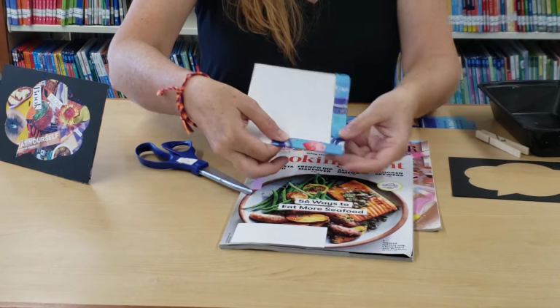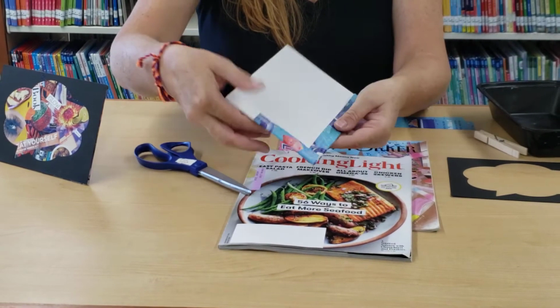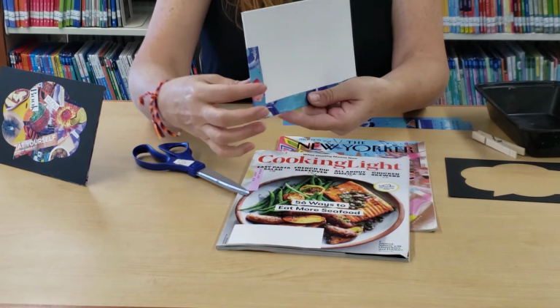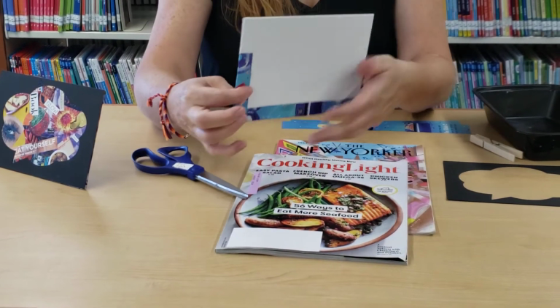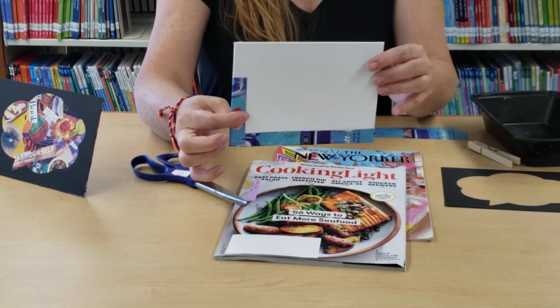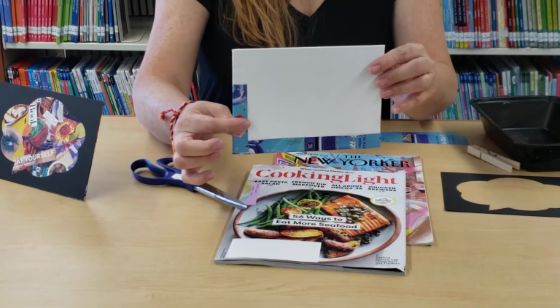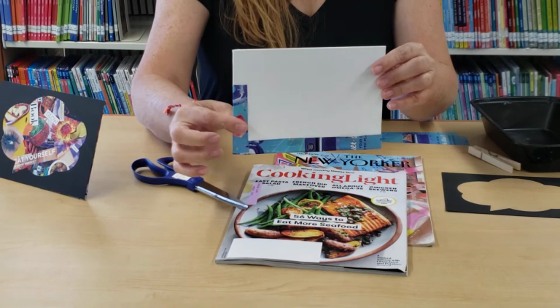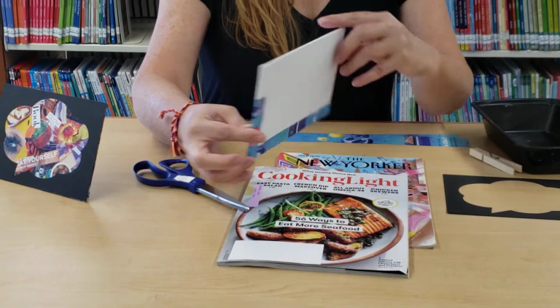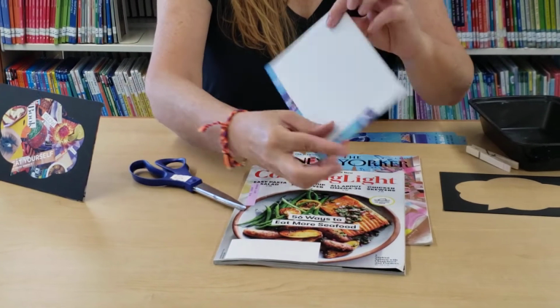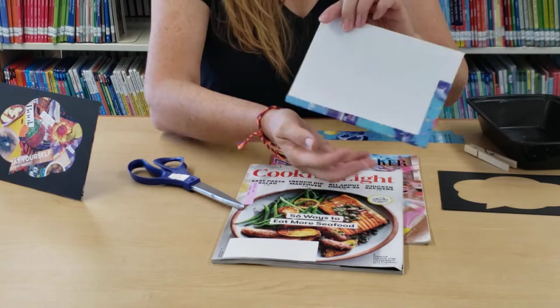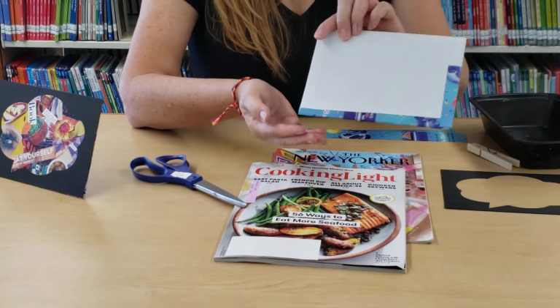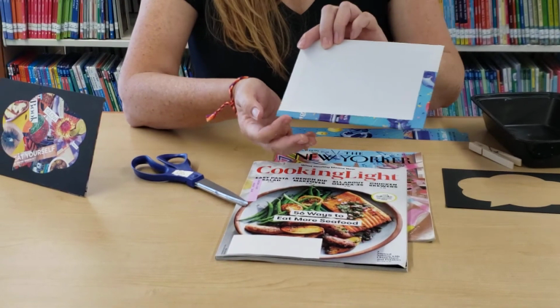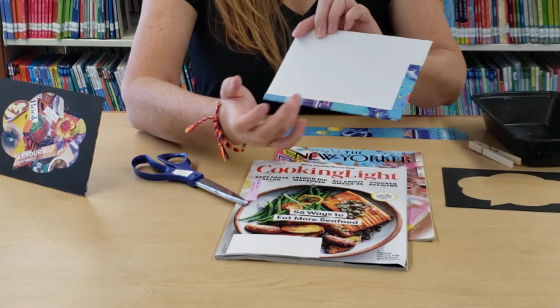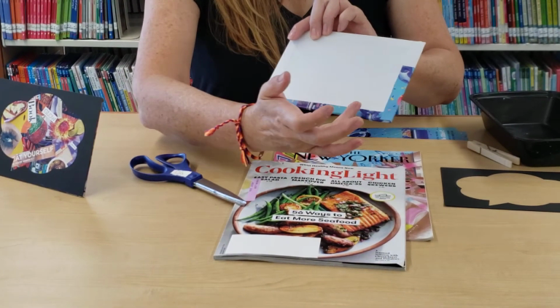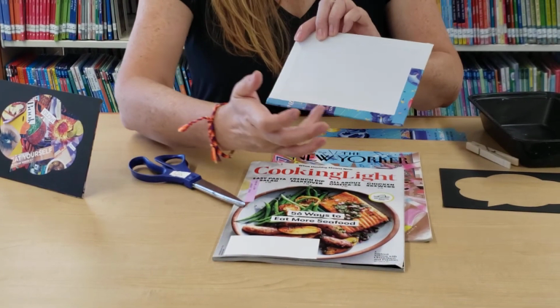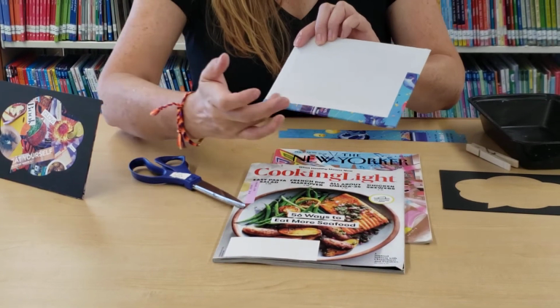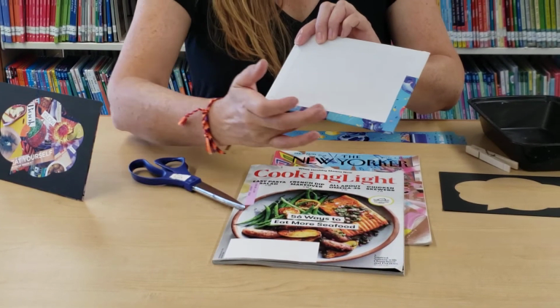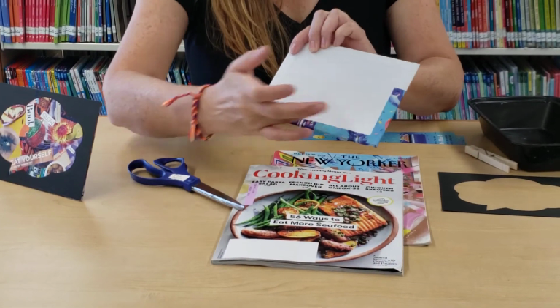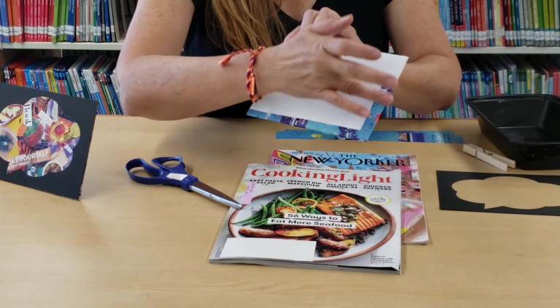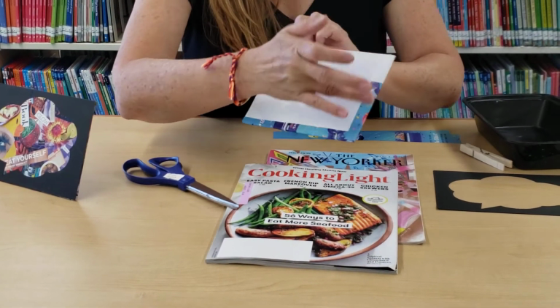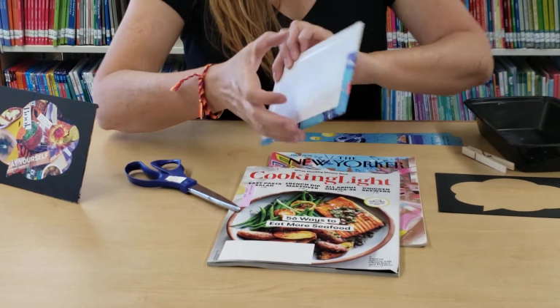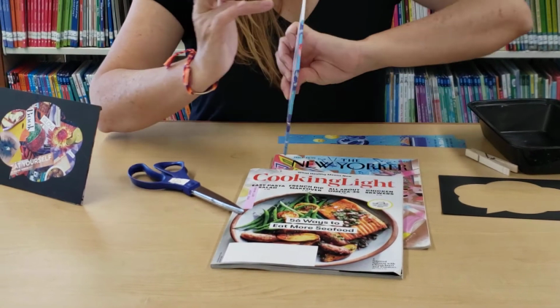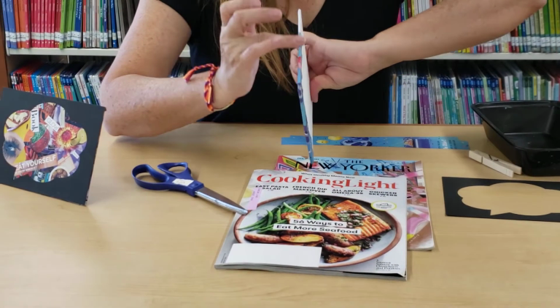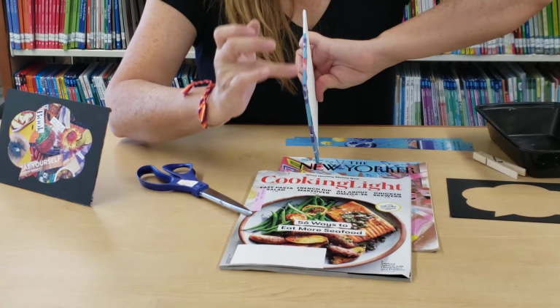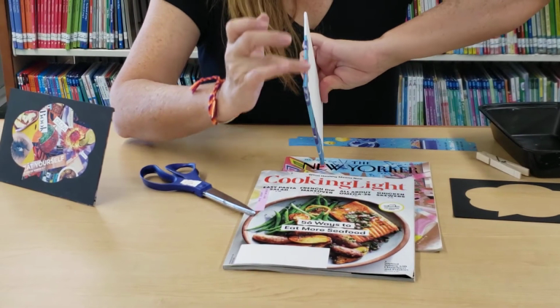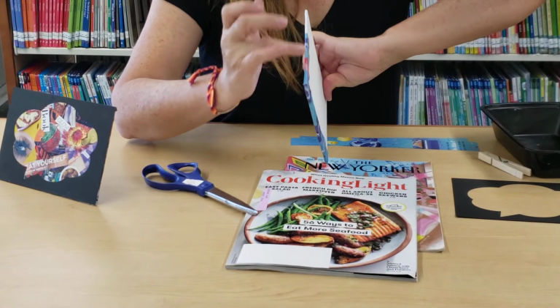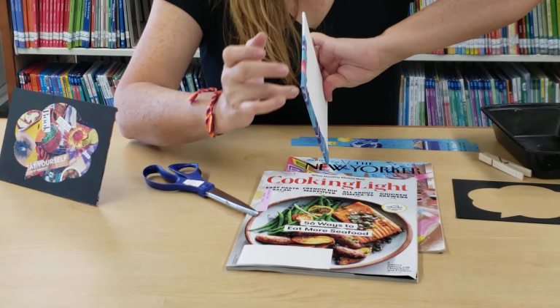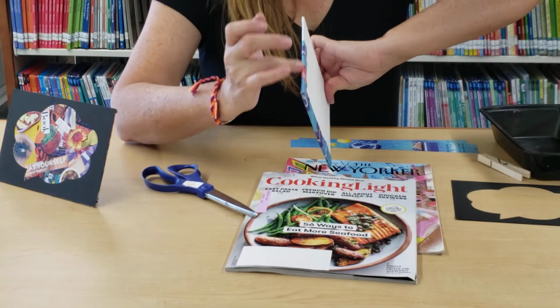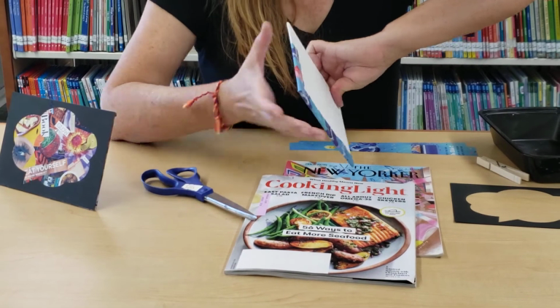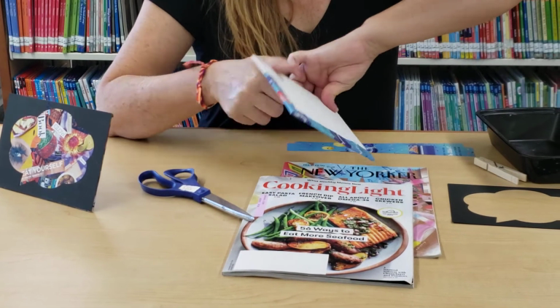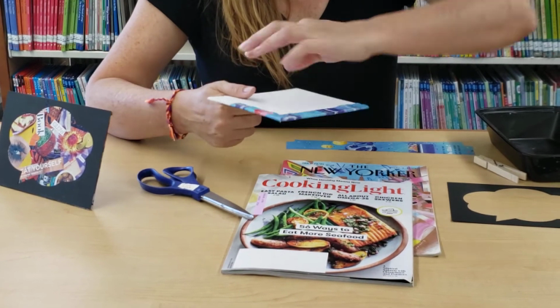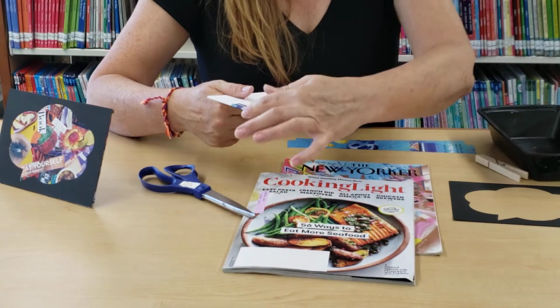There you go — that's the front and that's the back. You can see I've overlapped it to the back so that the canvas has a nice edge.